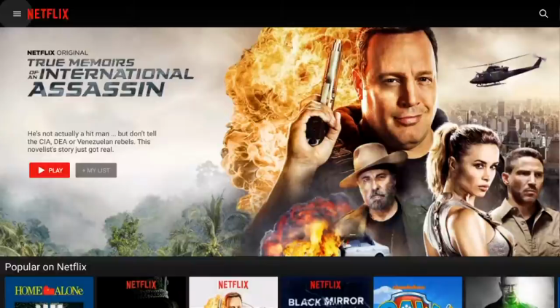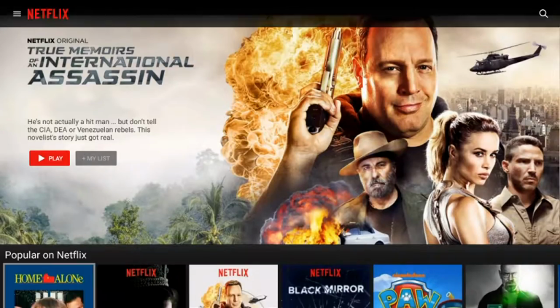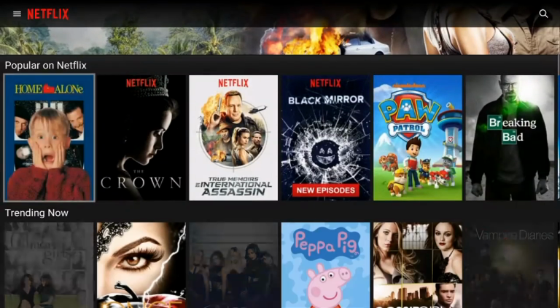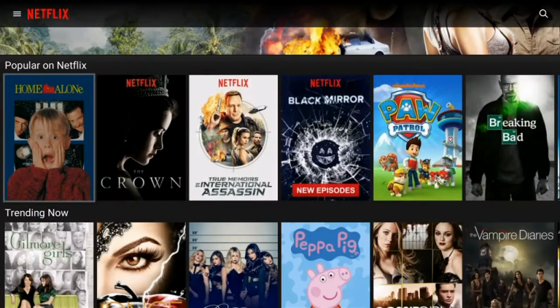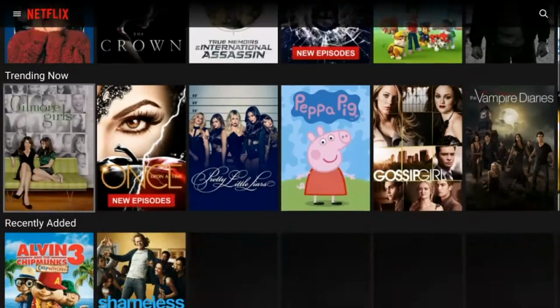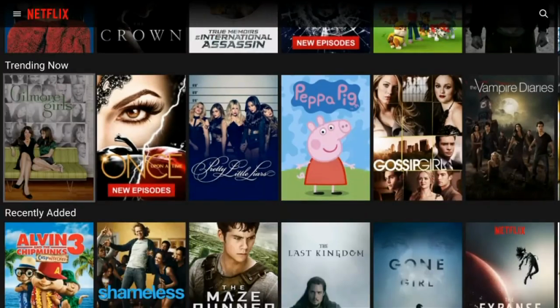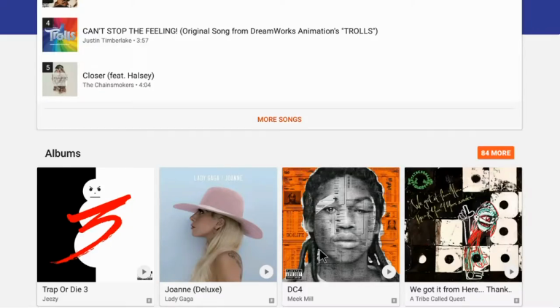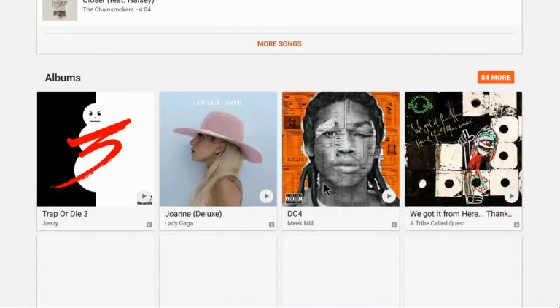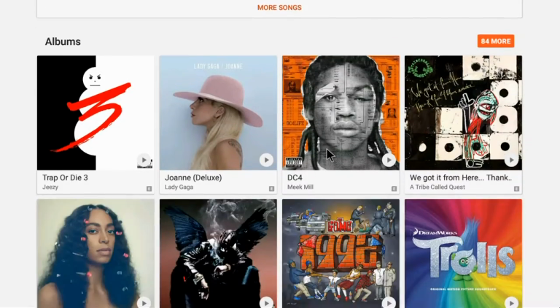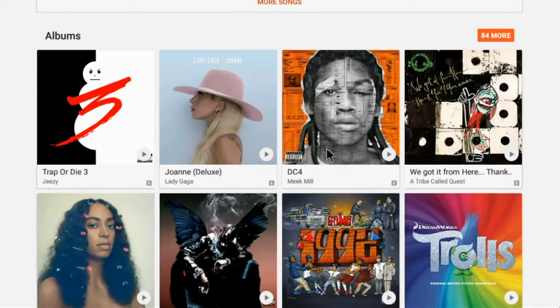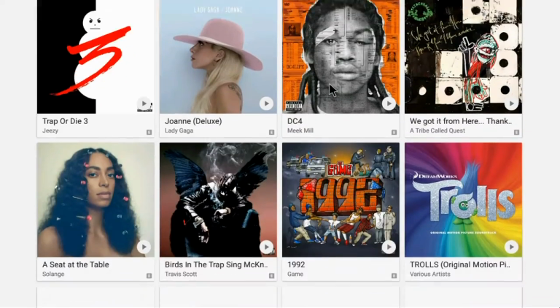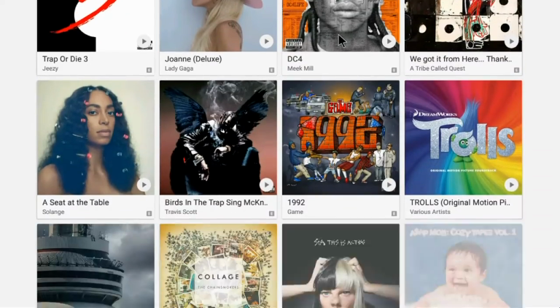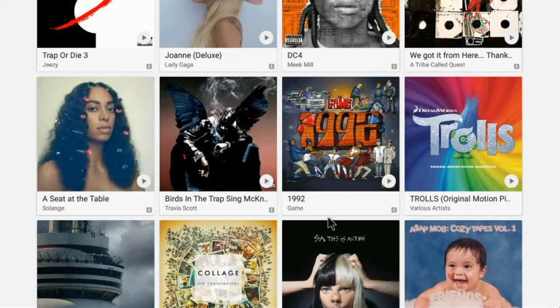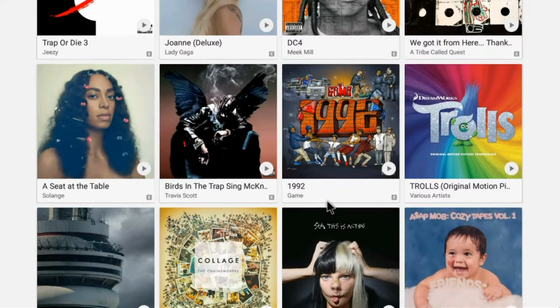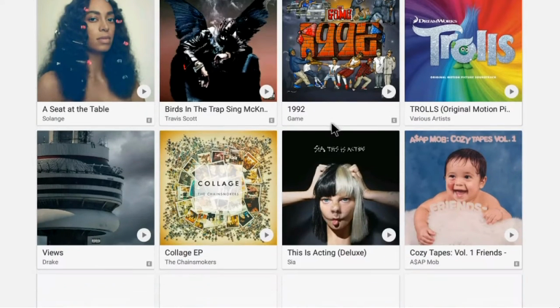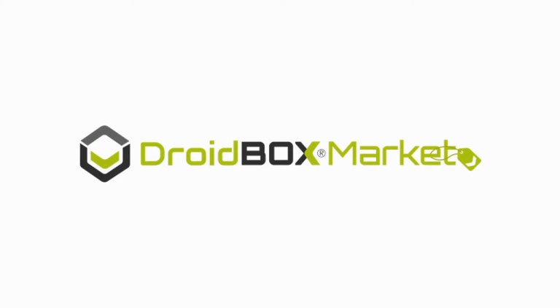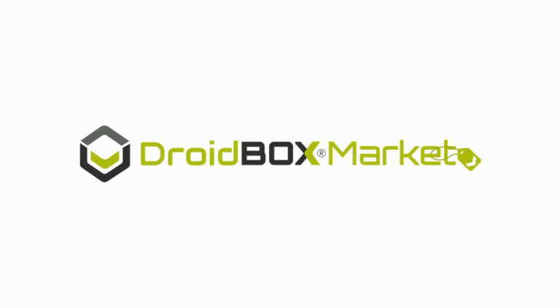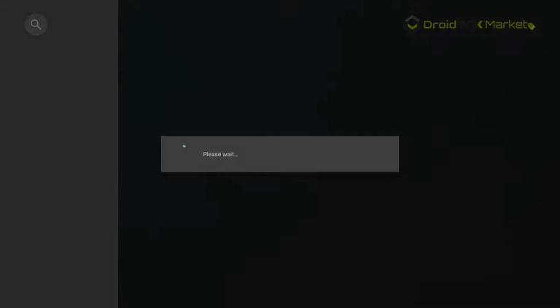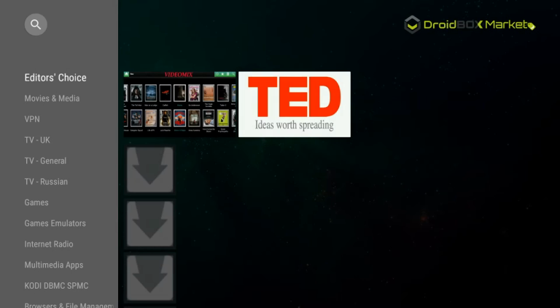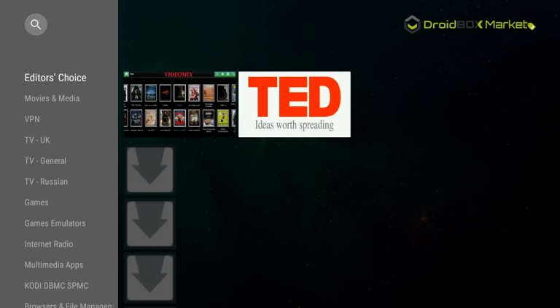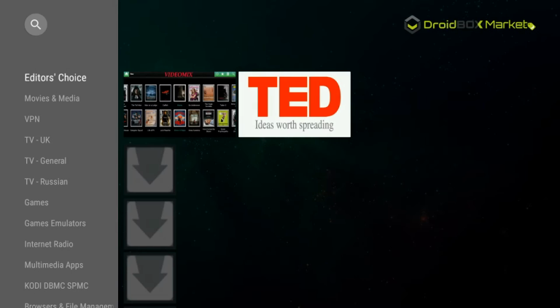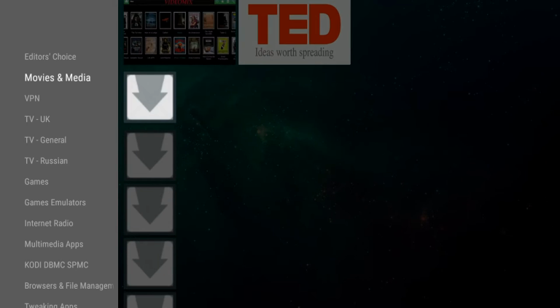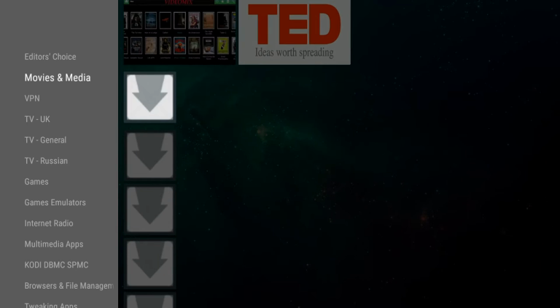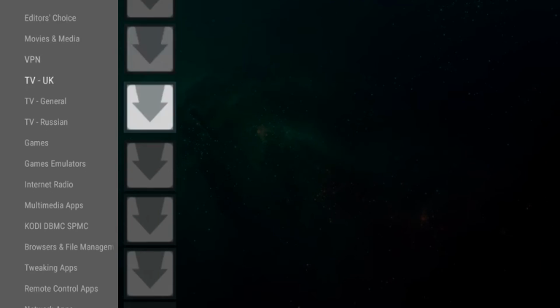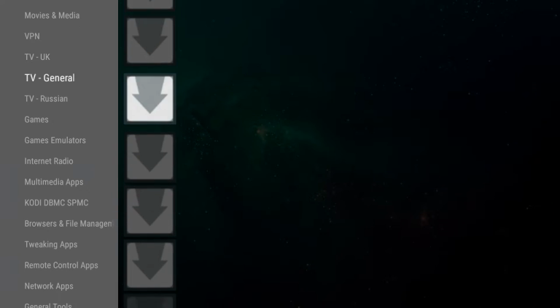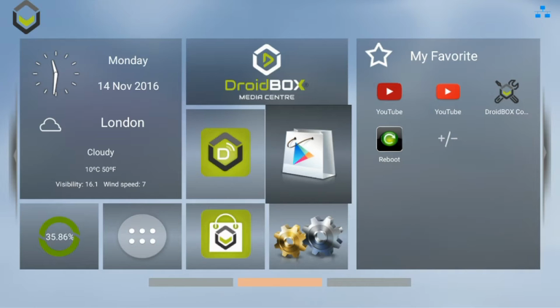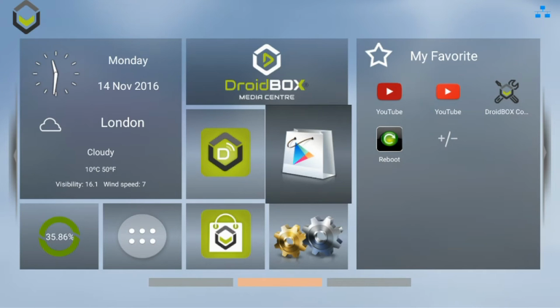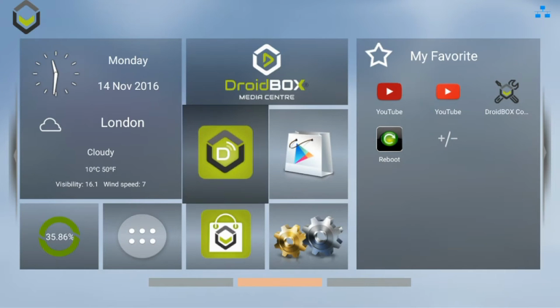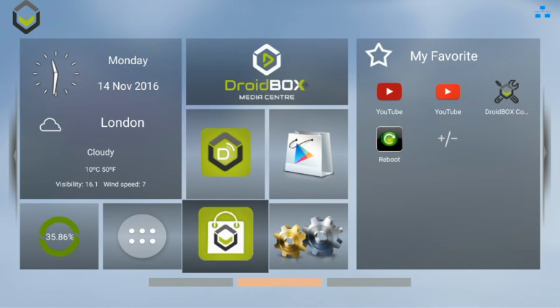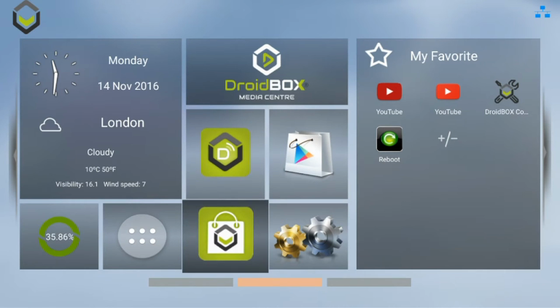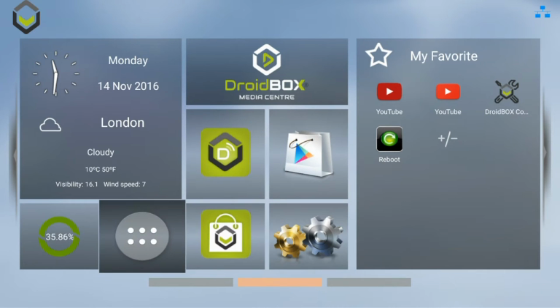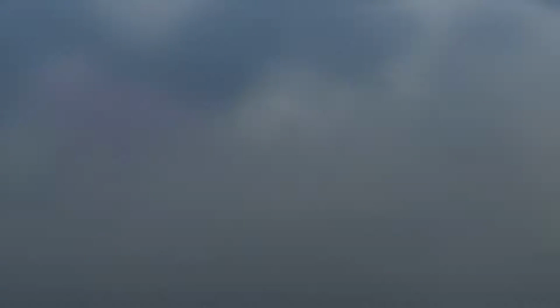The Droidbox opens up a world of entertainment to you, with access to many thousands of apps from the Google Play Store and our own Droidbox market. Unlike Android devices from other companies, we have our own launcher software and custom made apps to complement it.